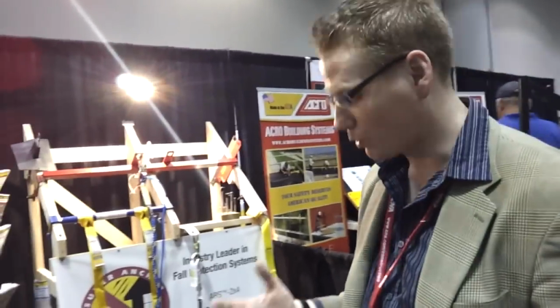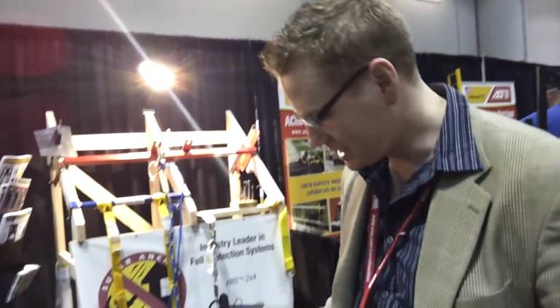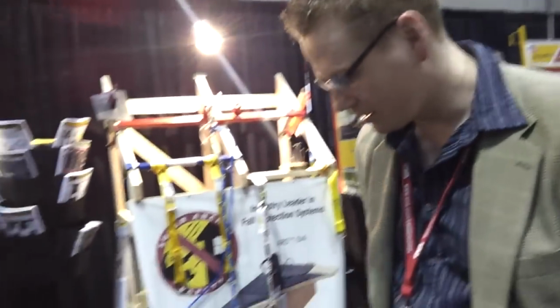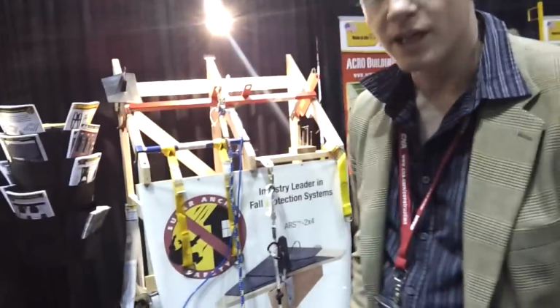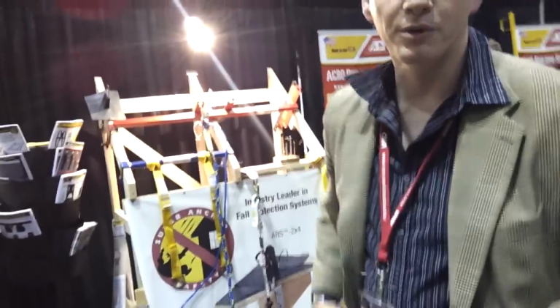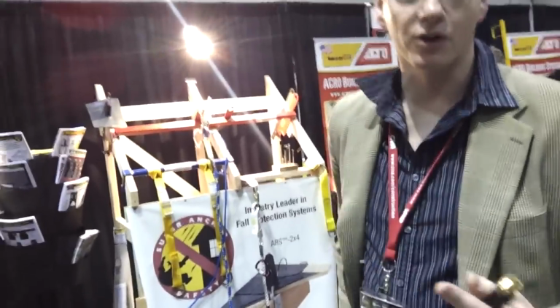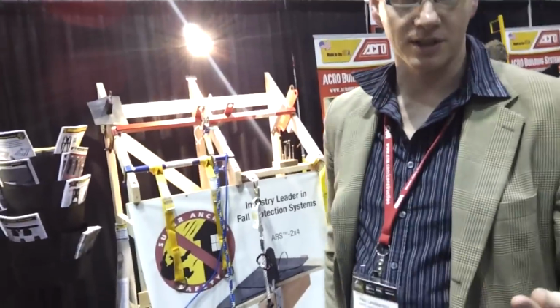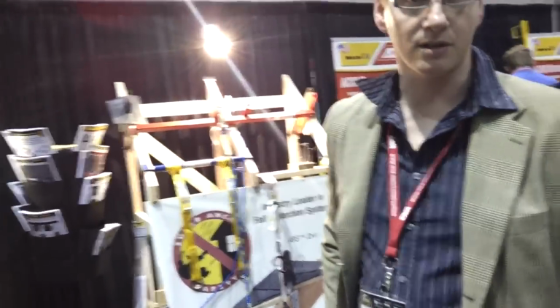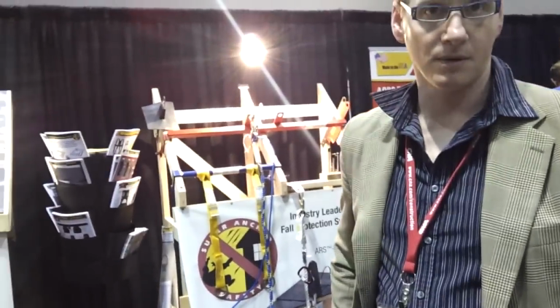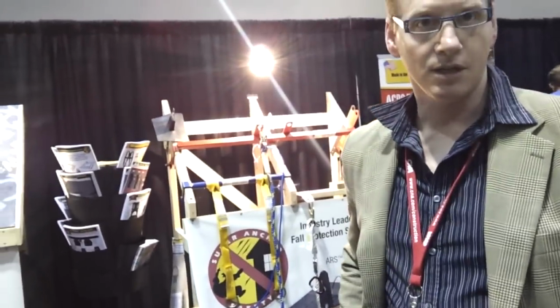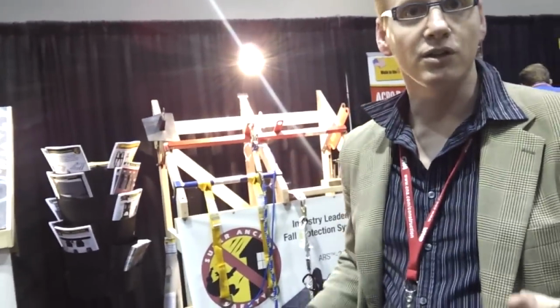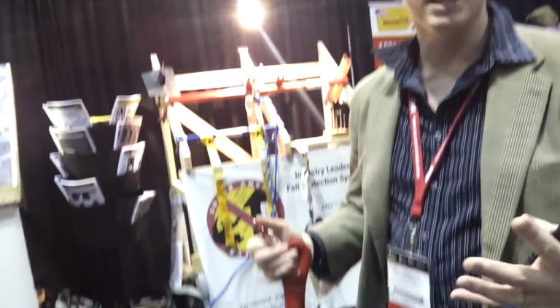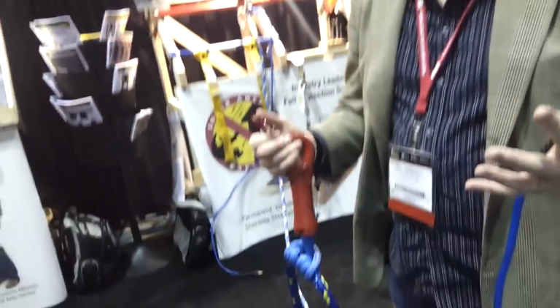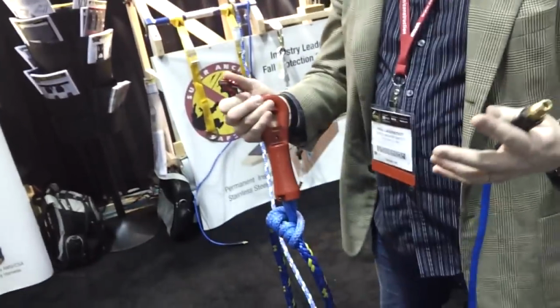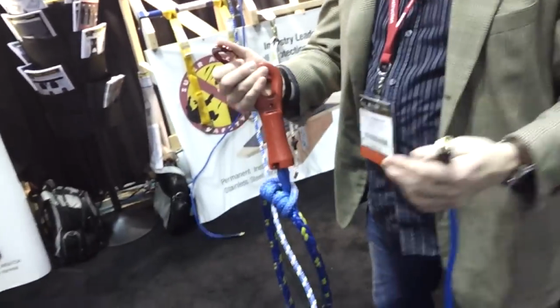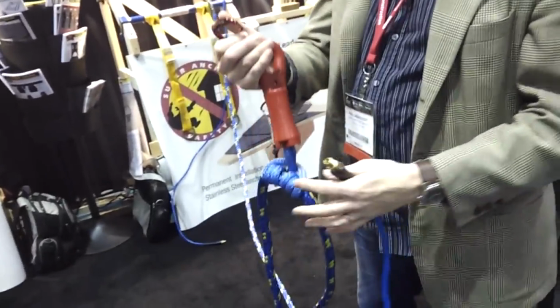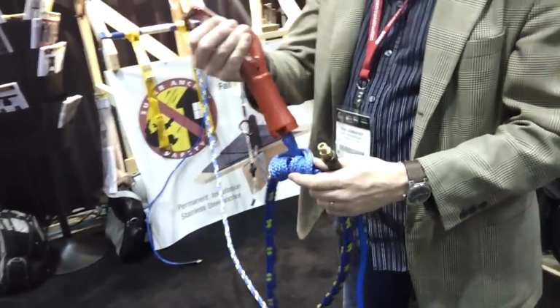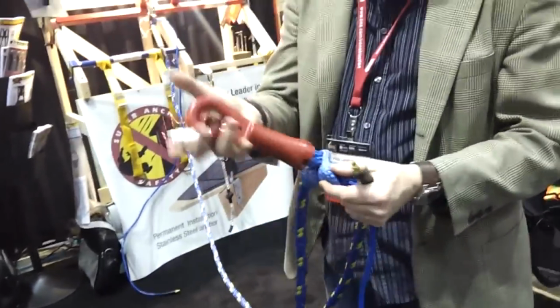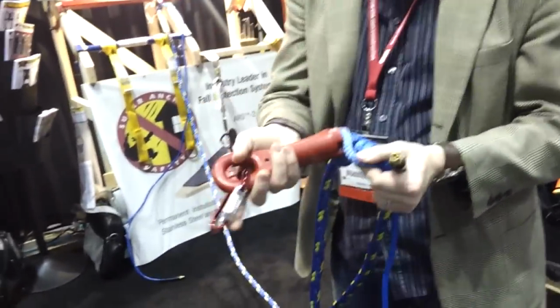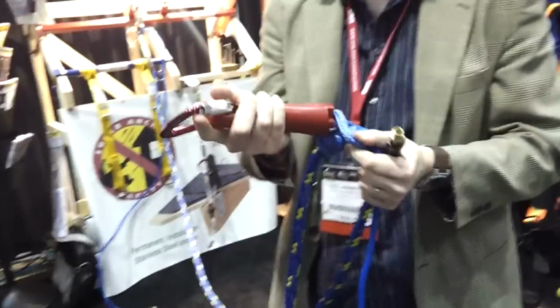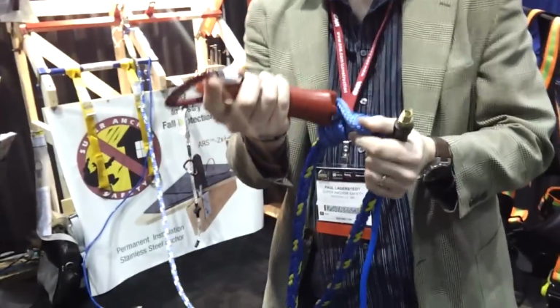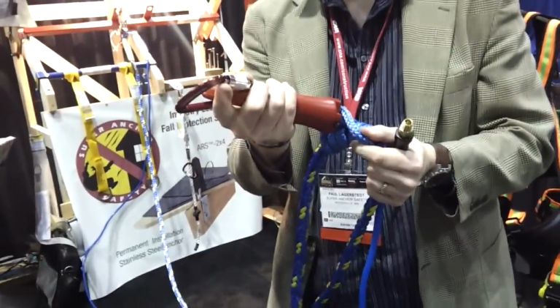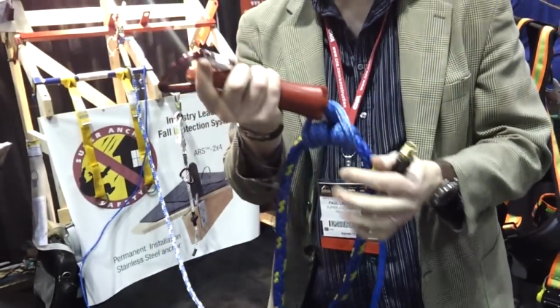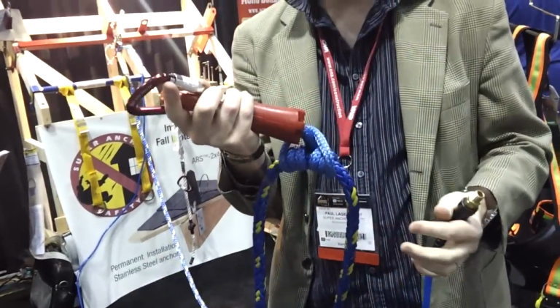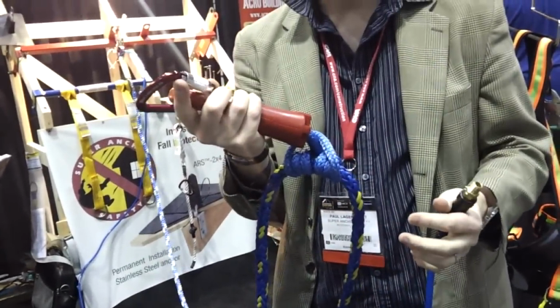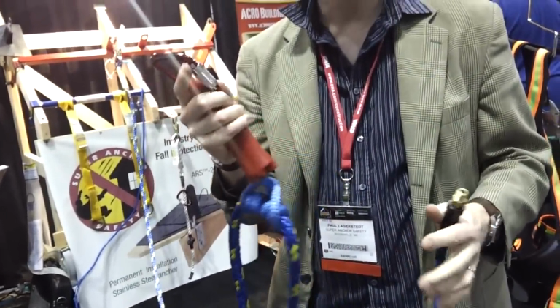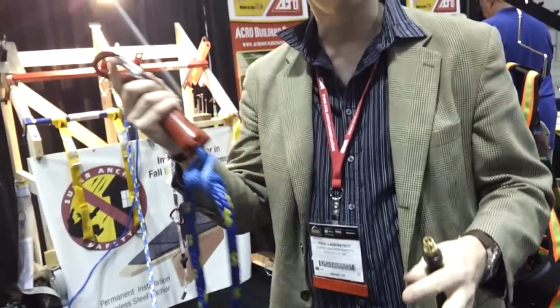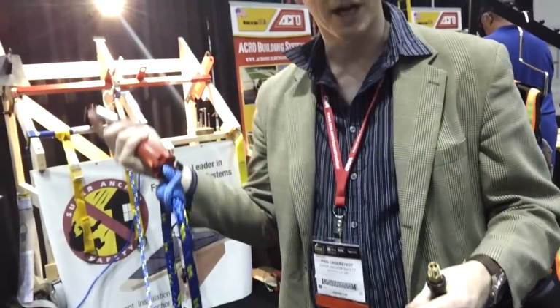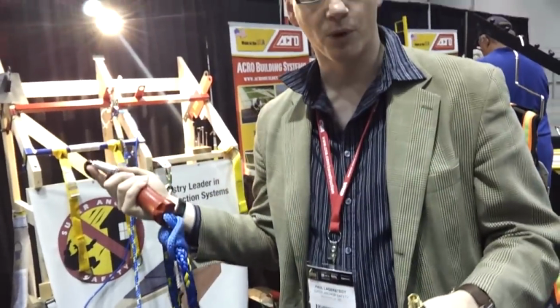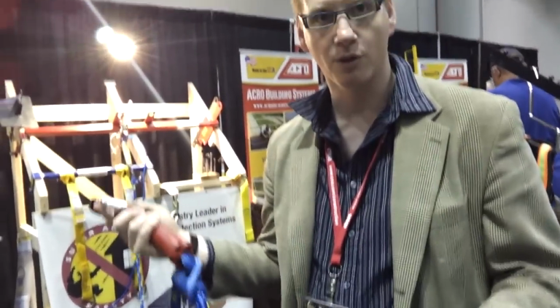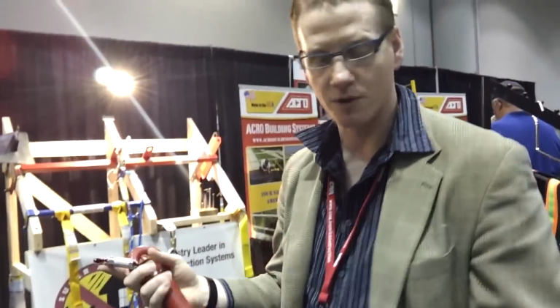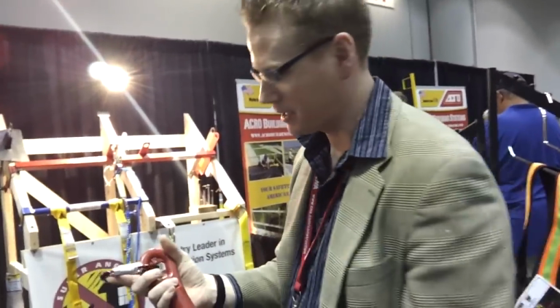So what we did is reverse the system. You can use the X-Line in reverse — you can use the Prusik knot, take your rope grab, and hook it off to your anchor point. I'll show you that right now.